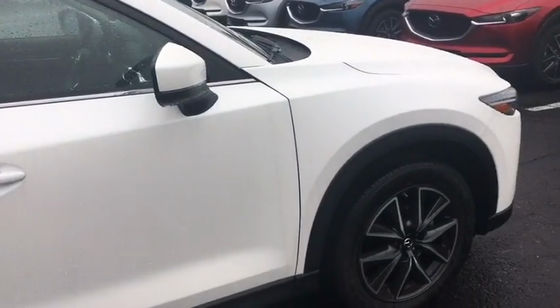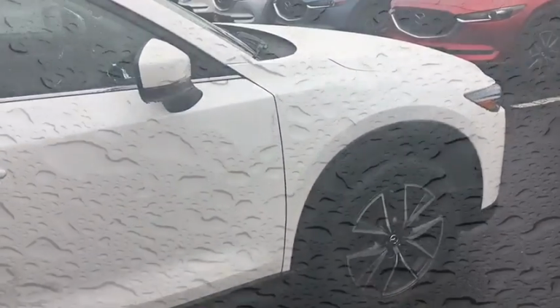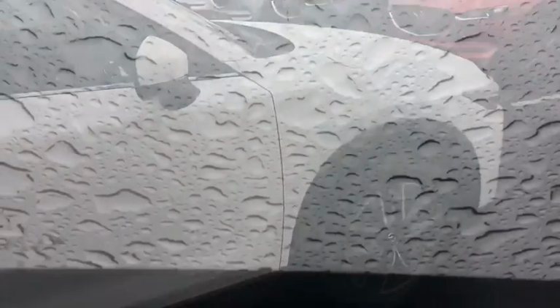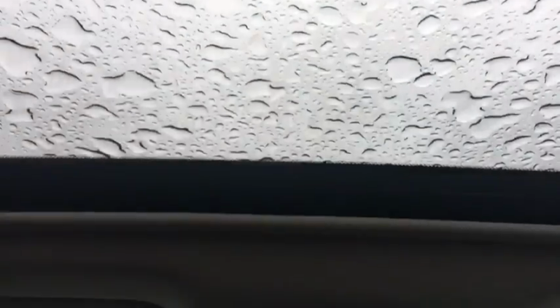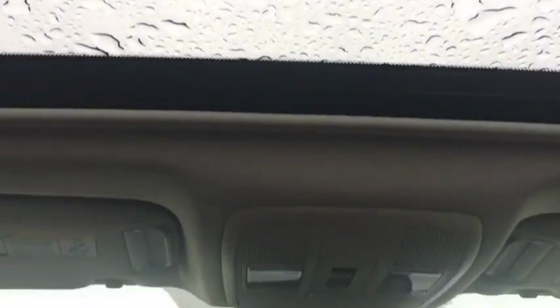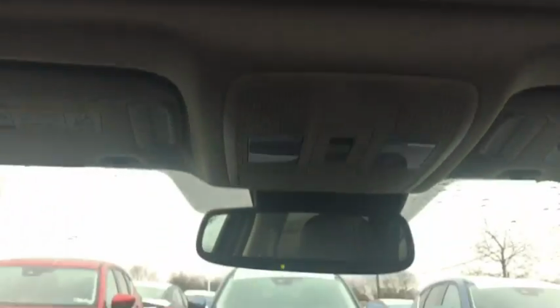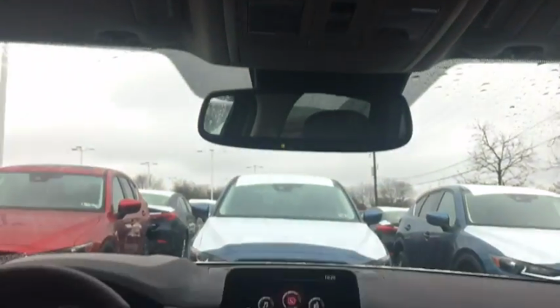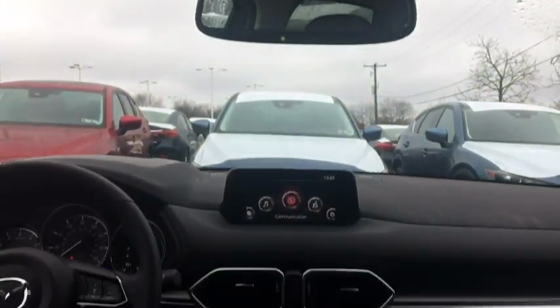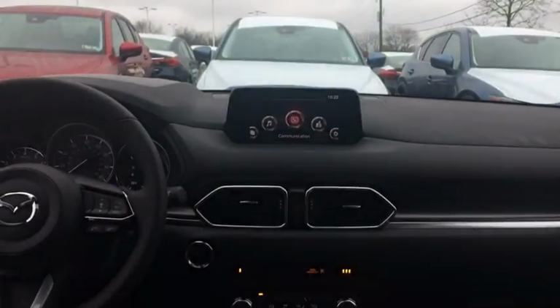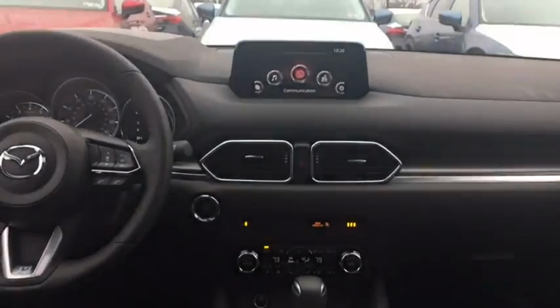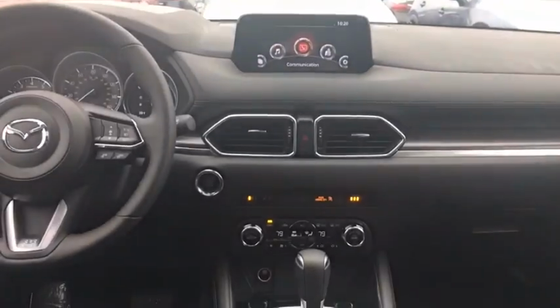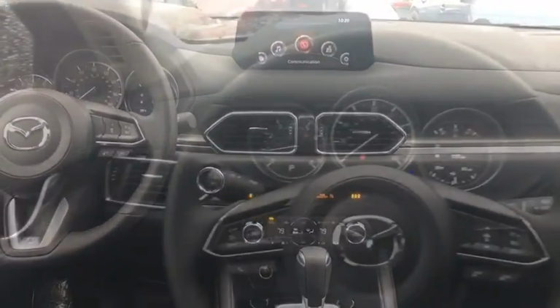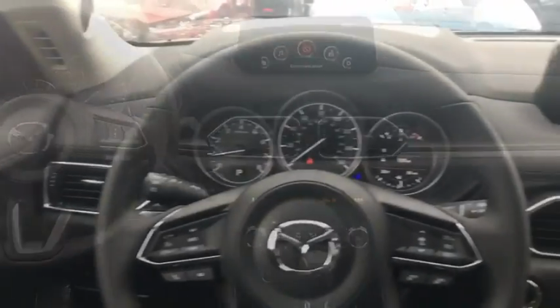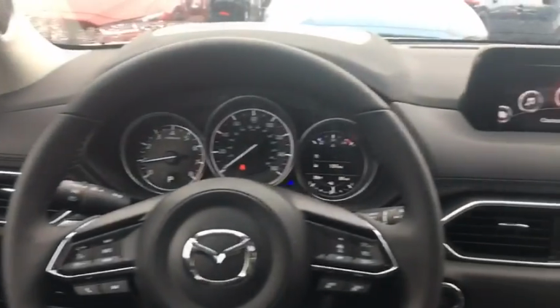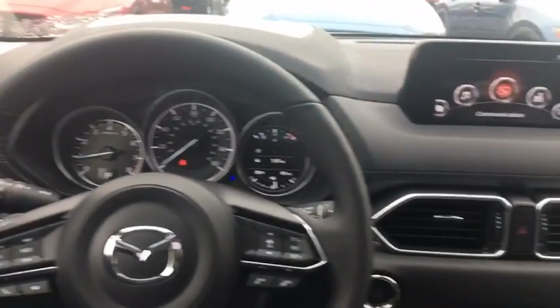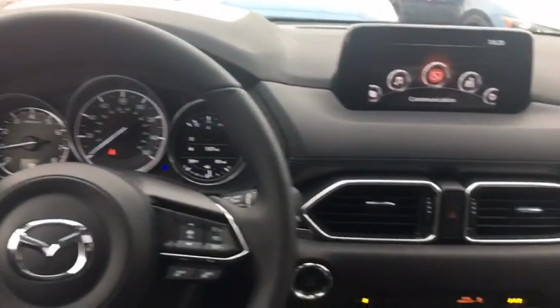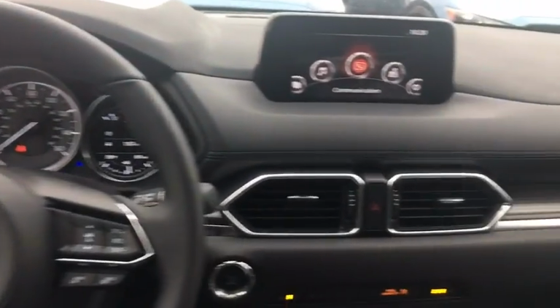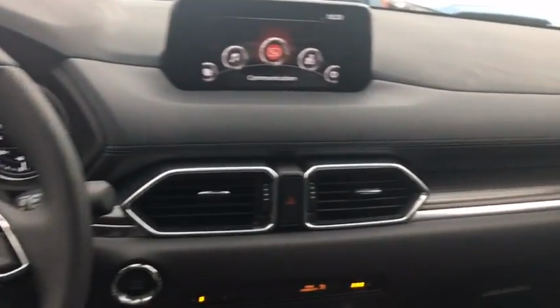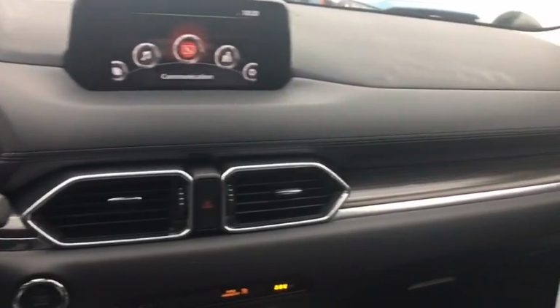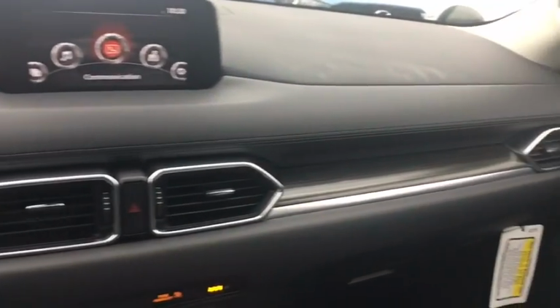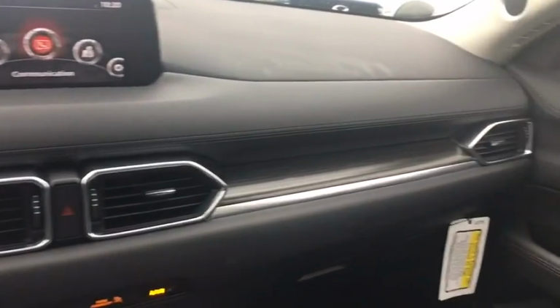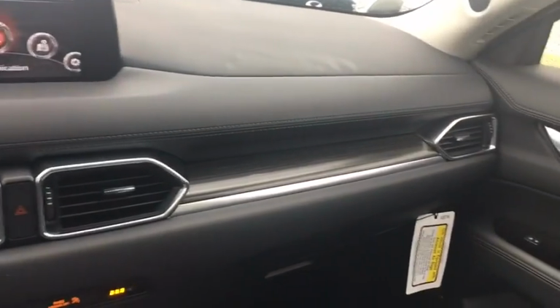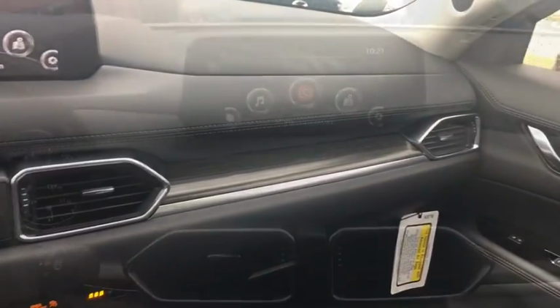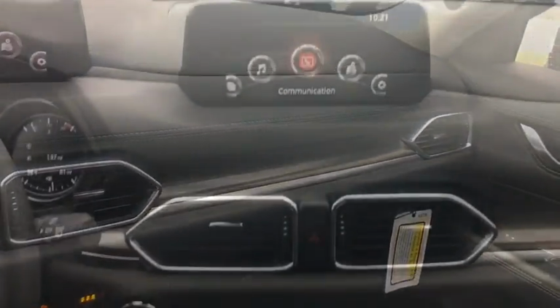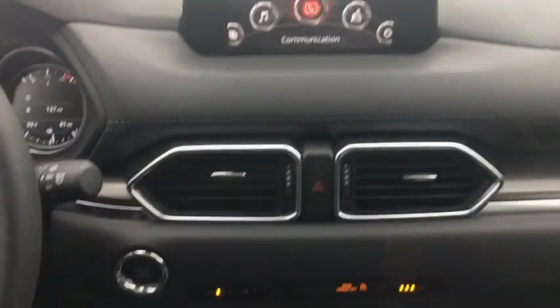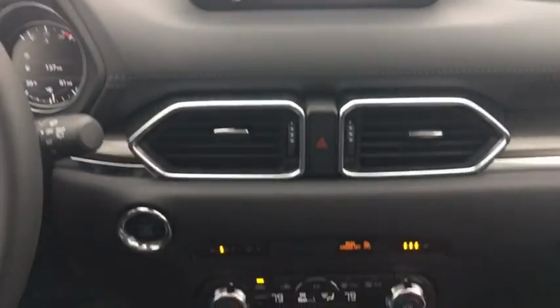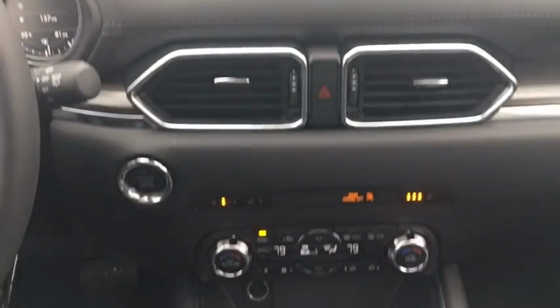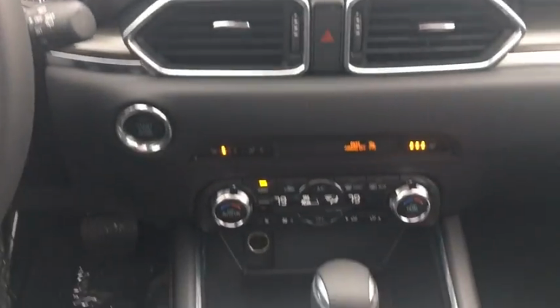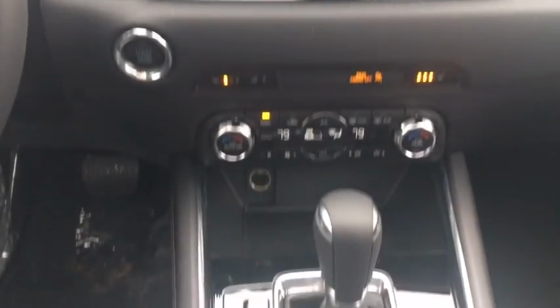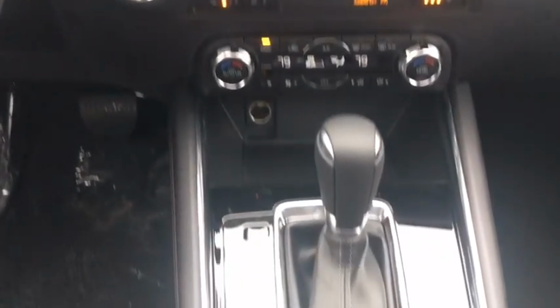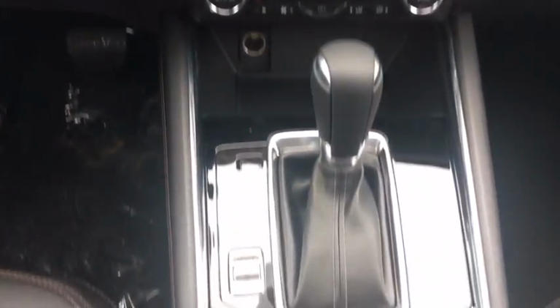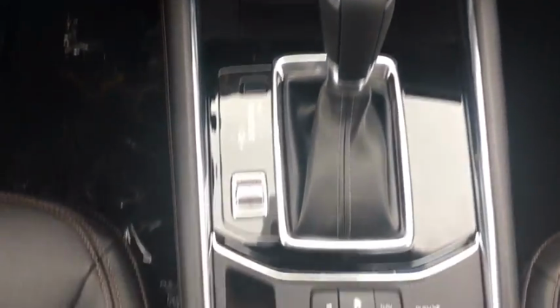Stability control, anti-lock braking system, traction control, navigation system, power passenger seat, keyless entry, power liftgate, steering wheel audio controls, backup camera, all-wheel drive.